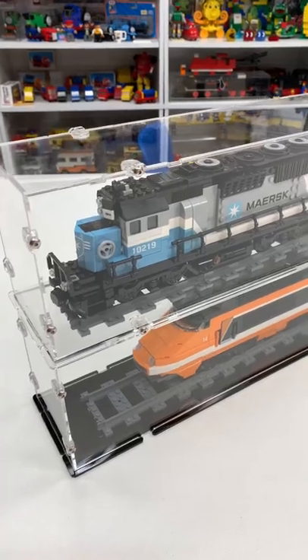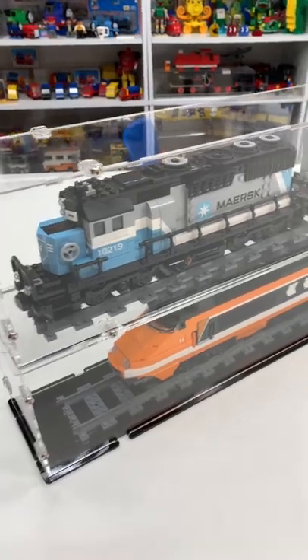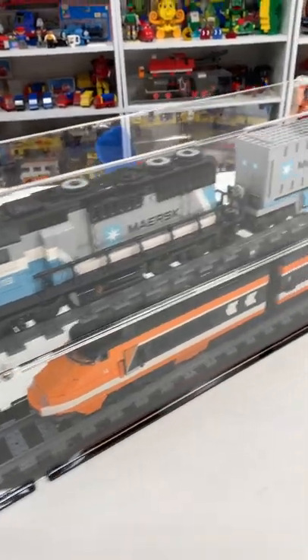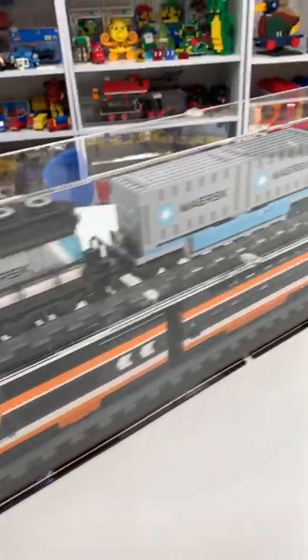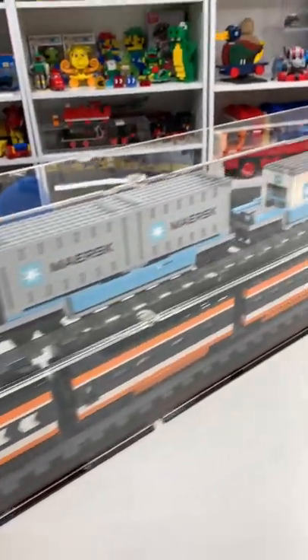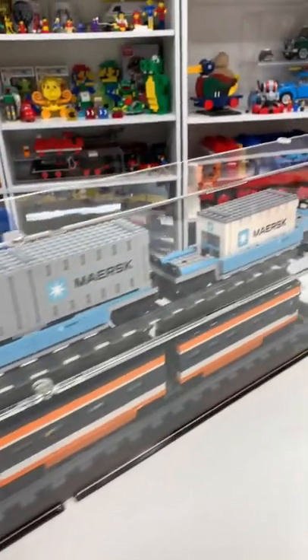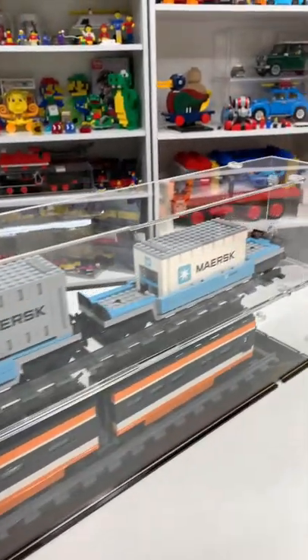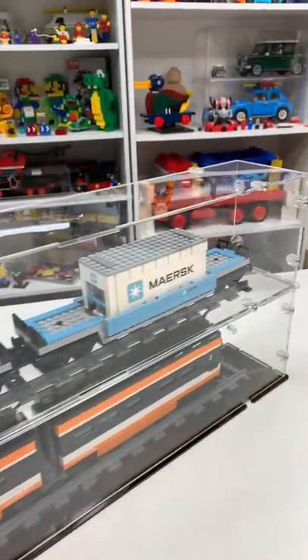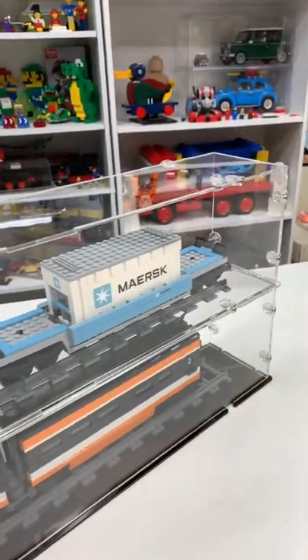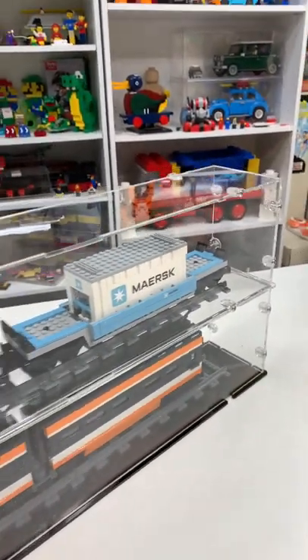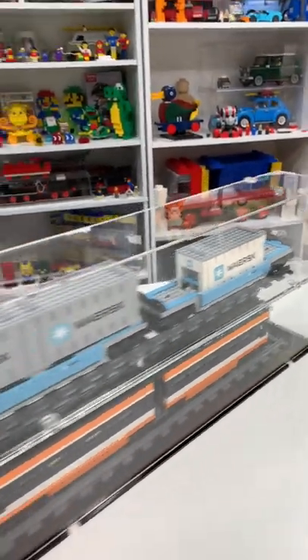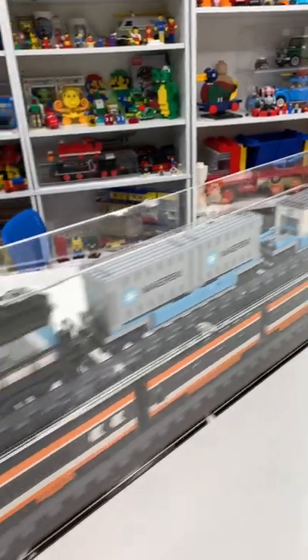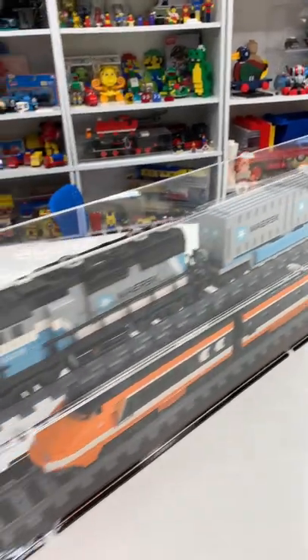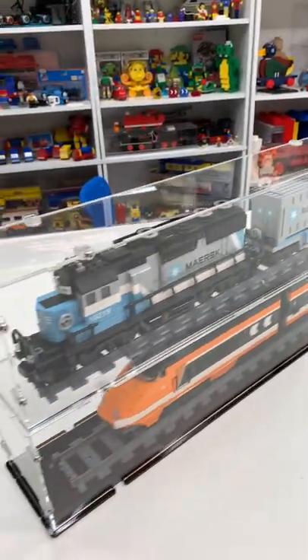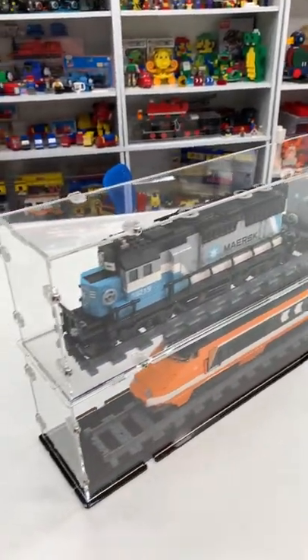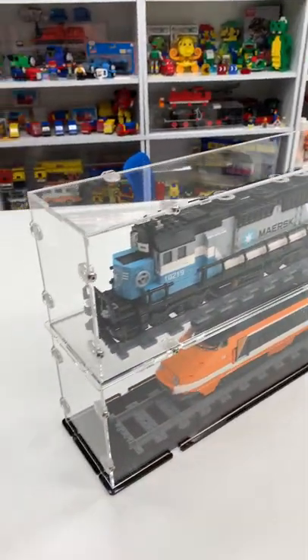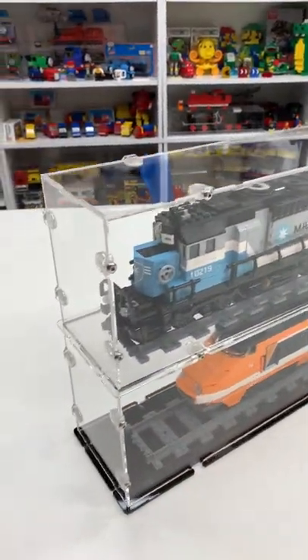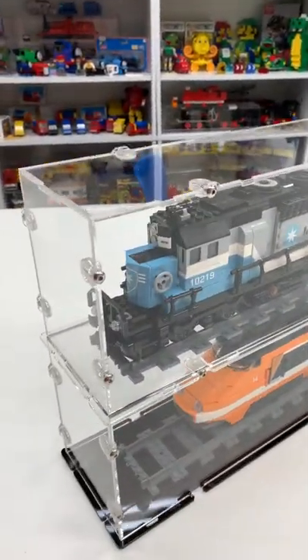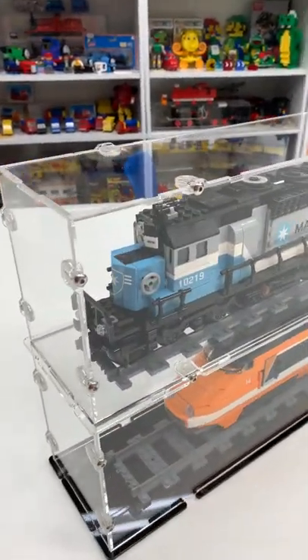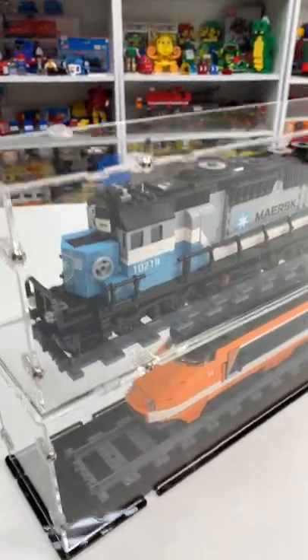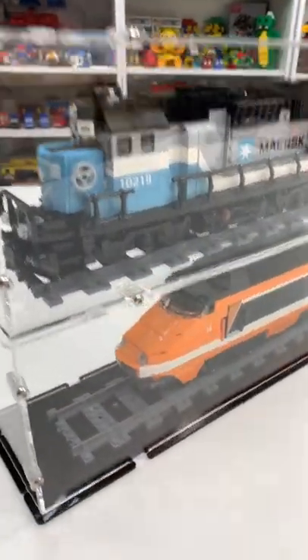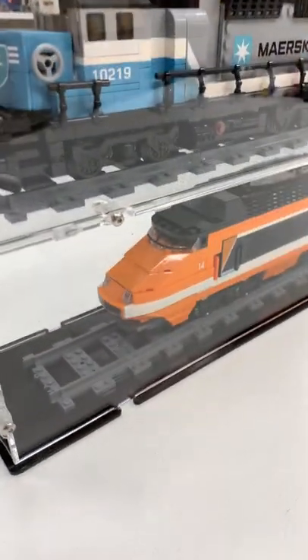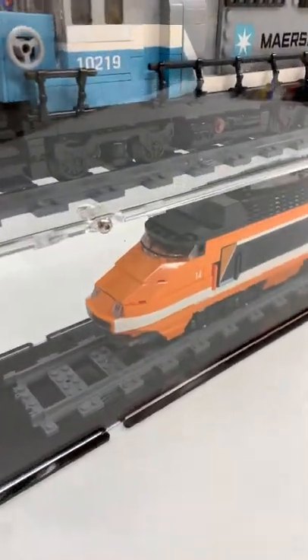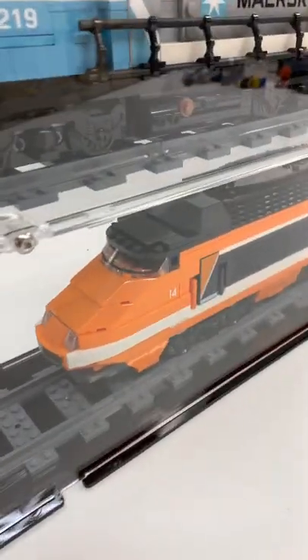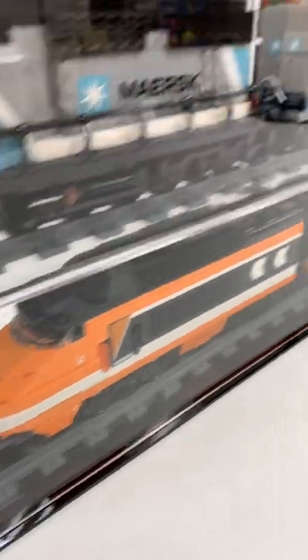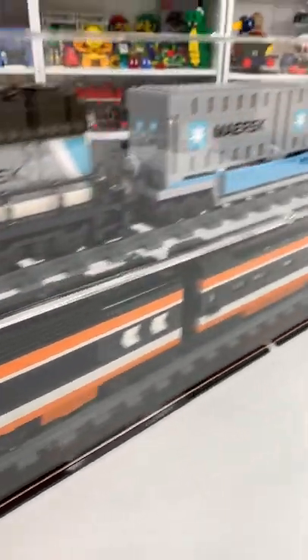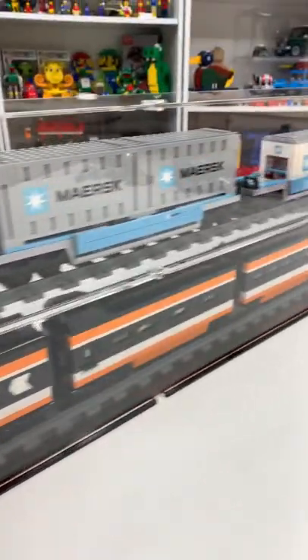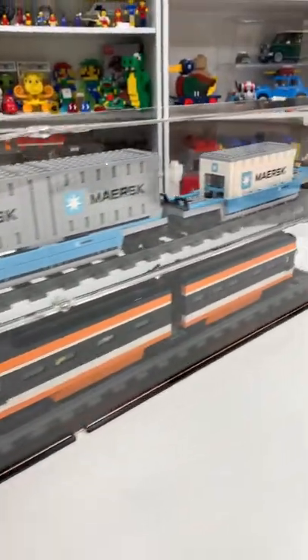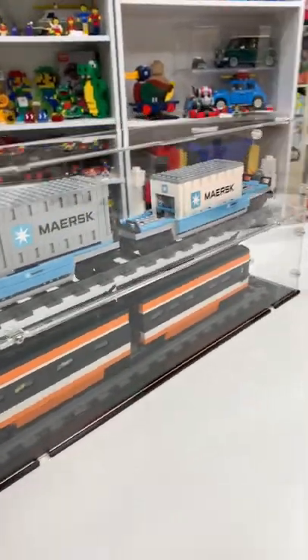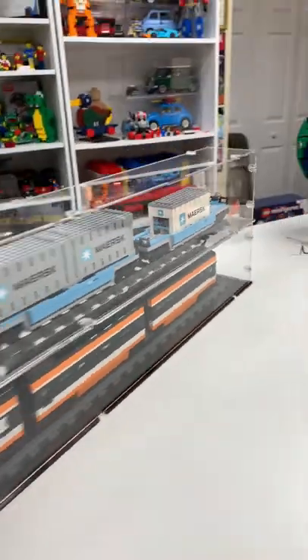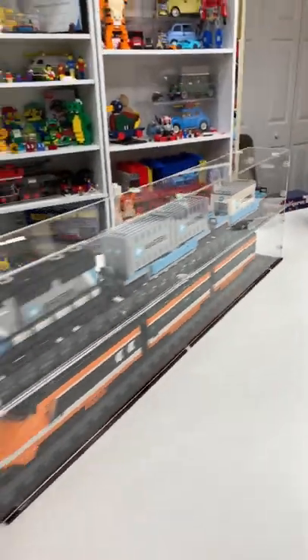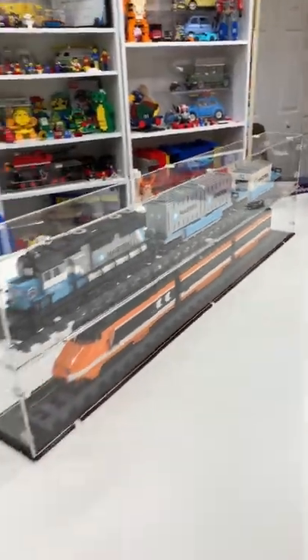Hey, so my alter ego, Brick Czar, was sent these display cases to display your Lego trains. I got one for the Maristrain, one for the Horizon Express. I think these cases look amazing.